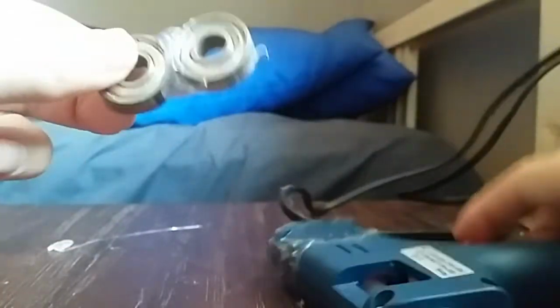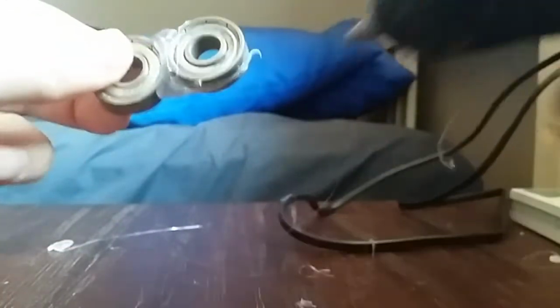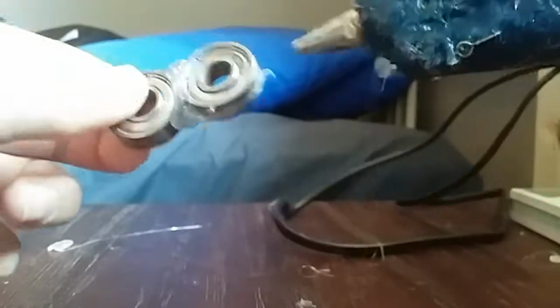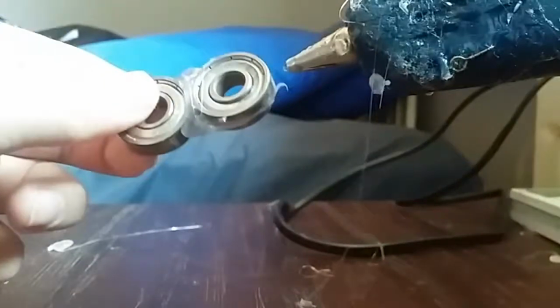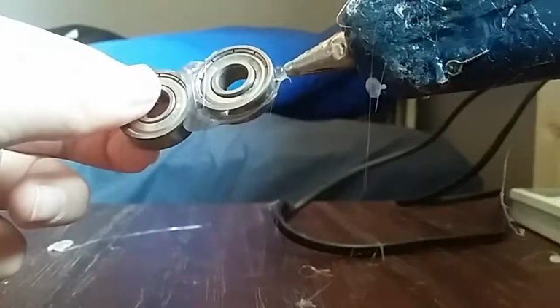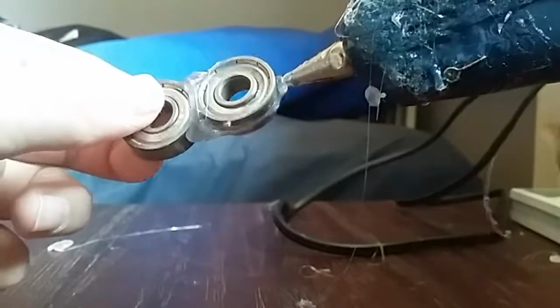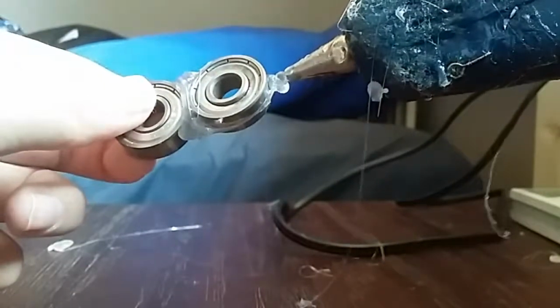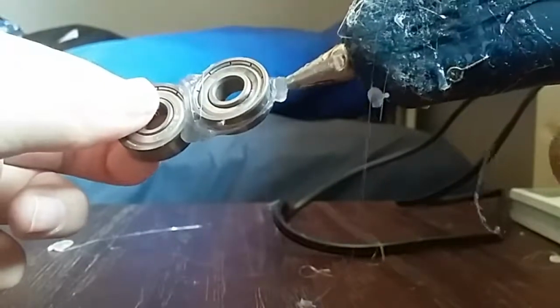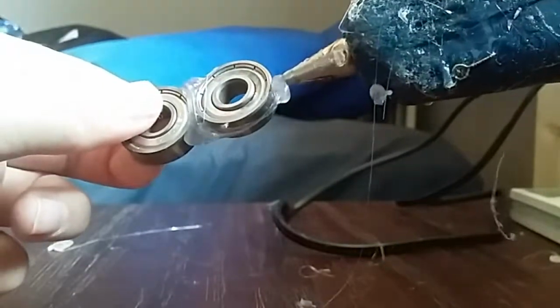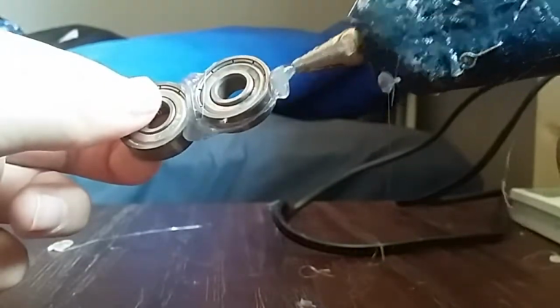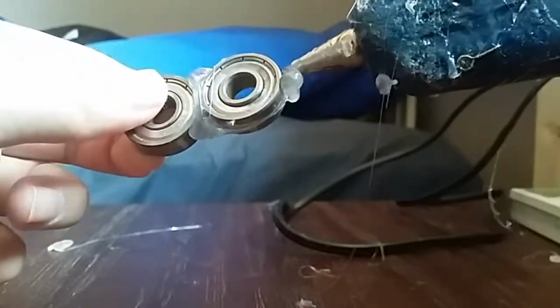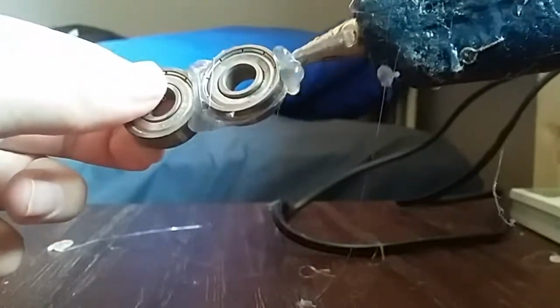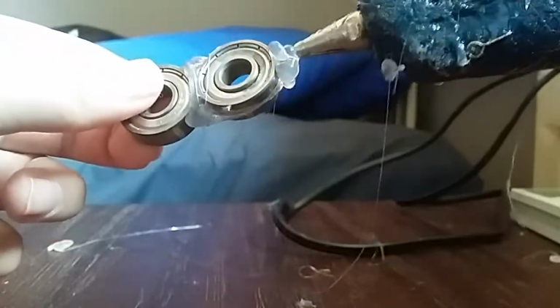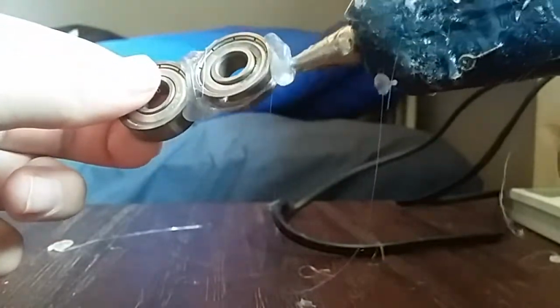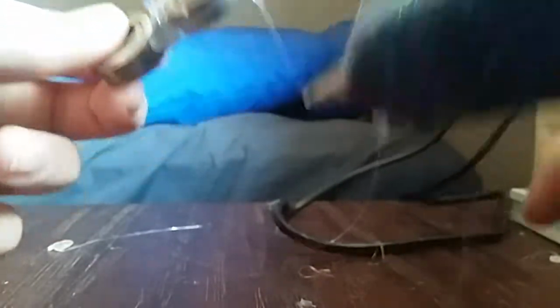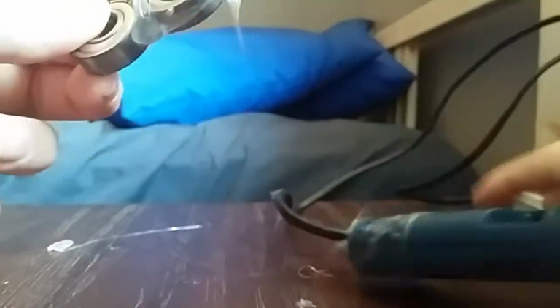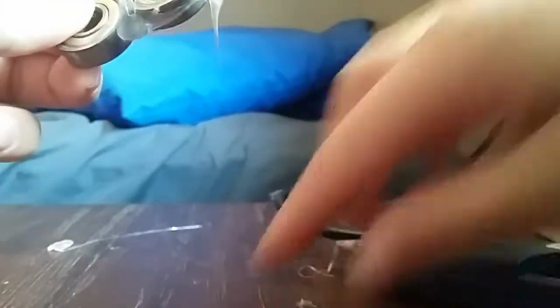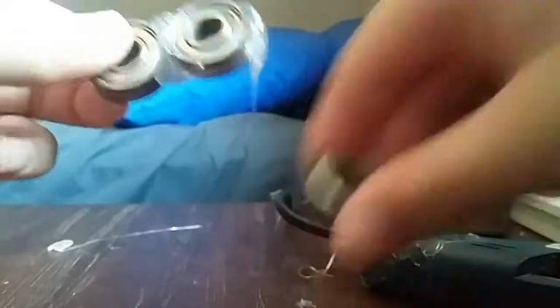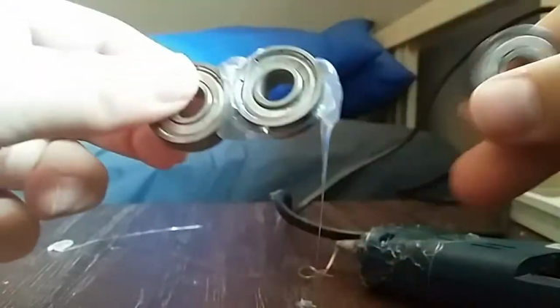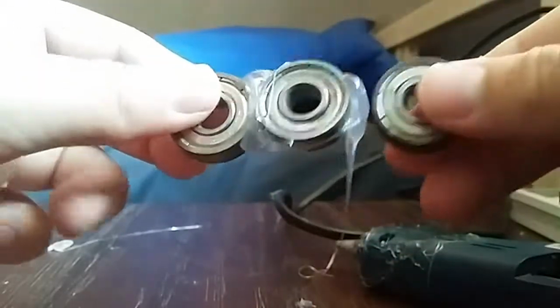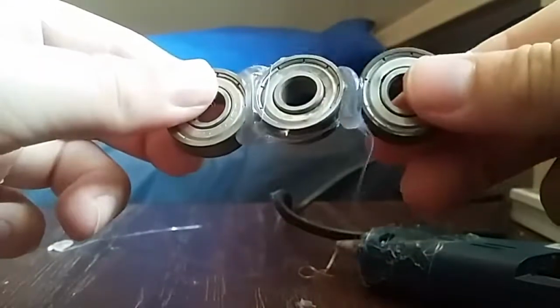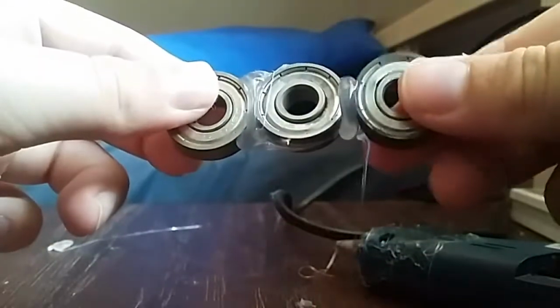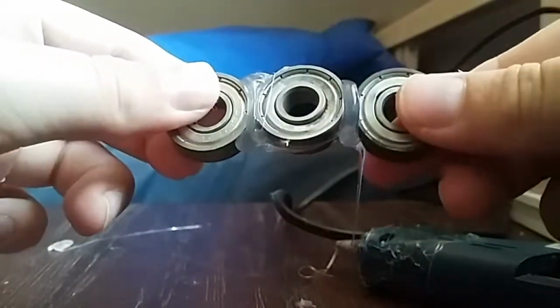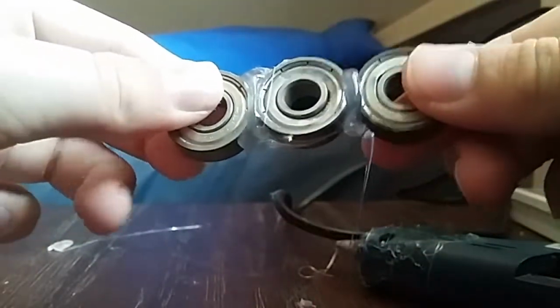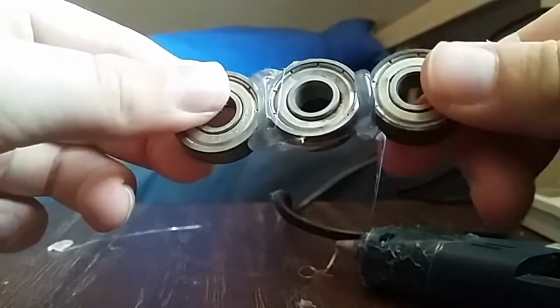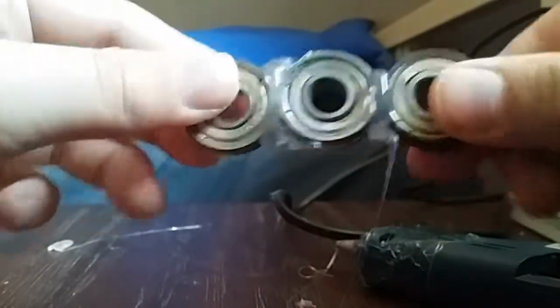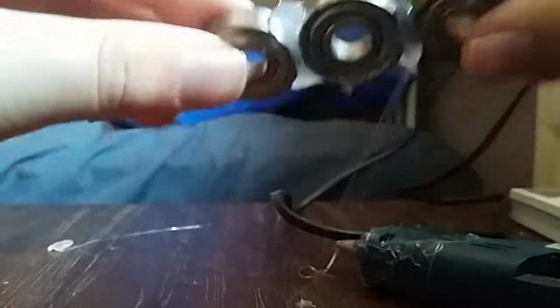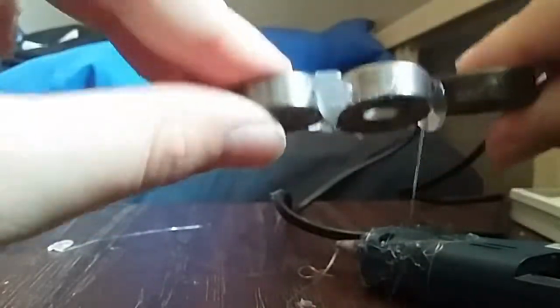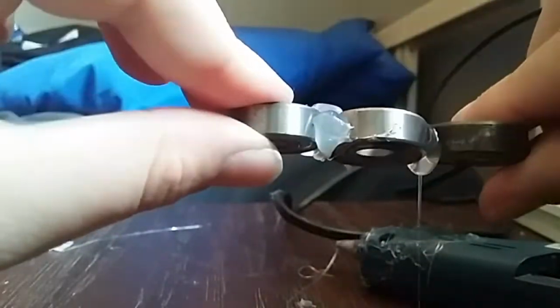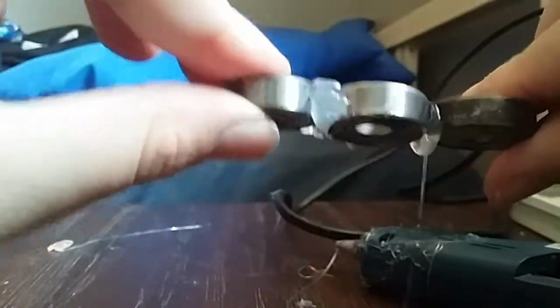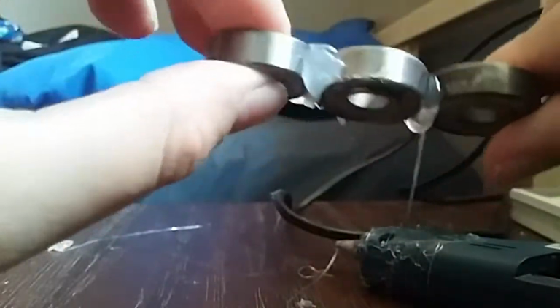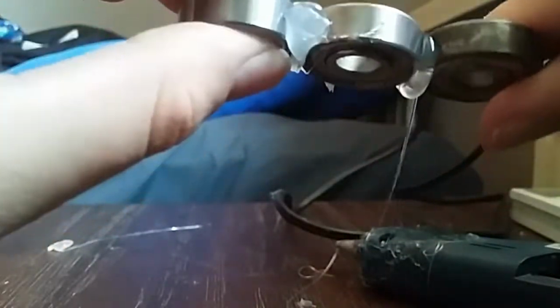Now we get a bit of glue and put it on the side here for our third bearing. There we go — put it on there. I put a lot of hot glue on that one.